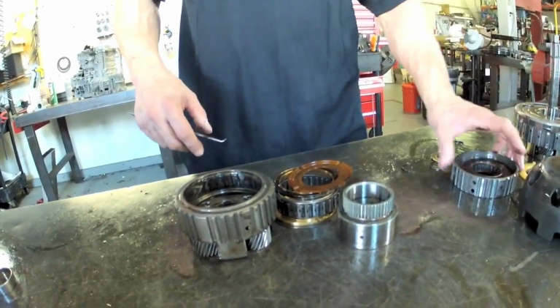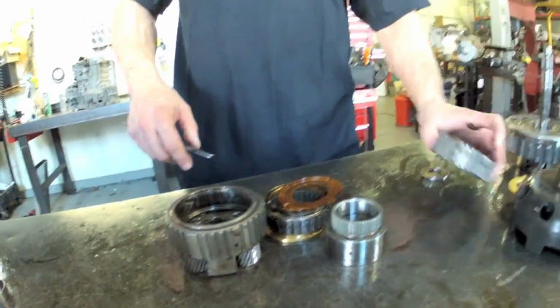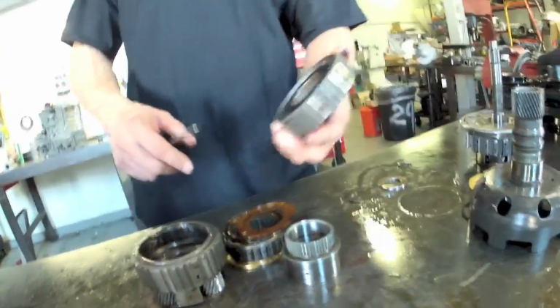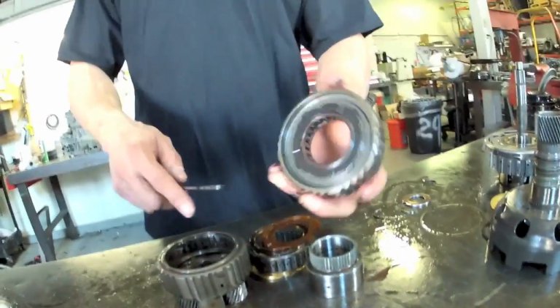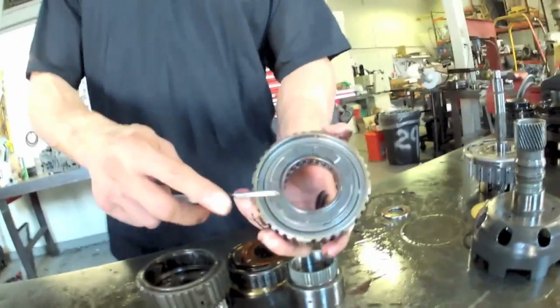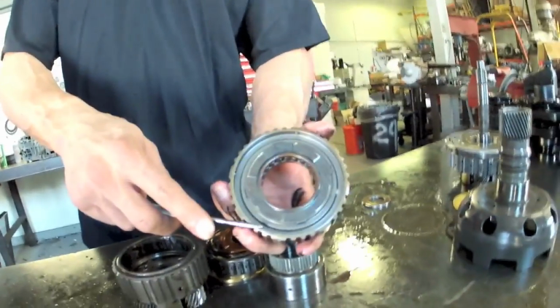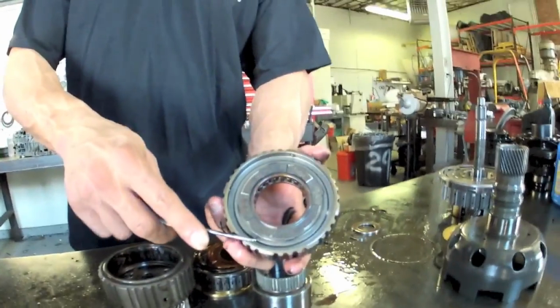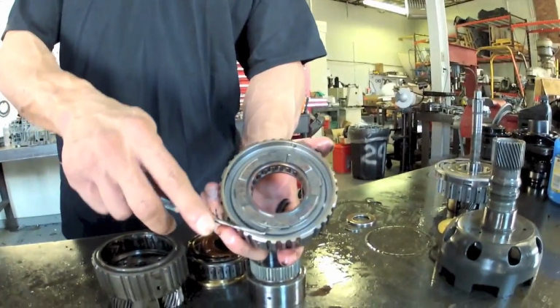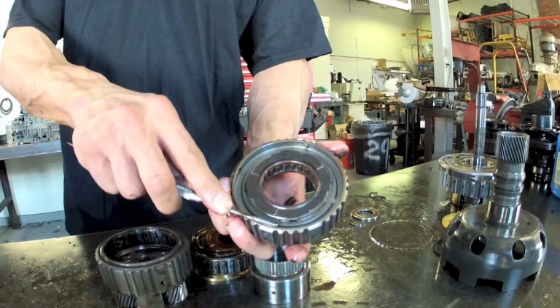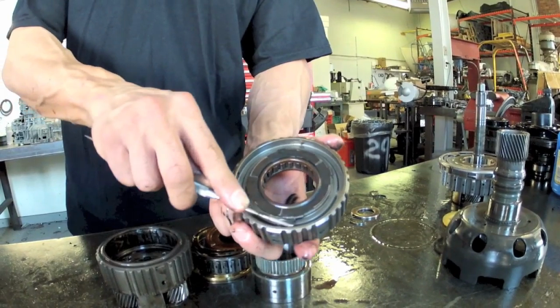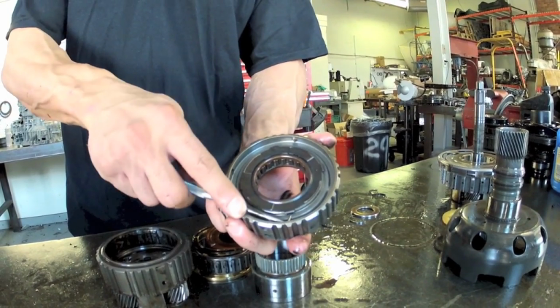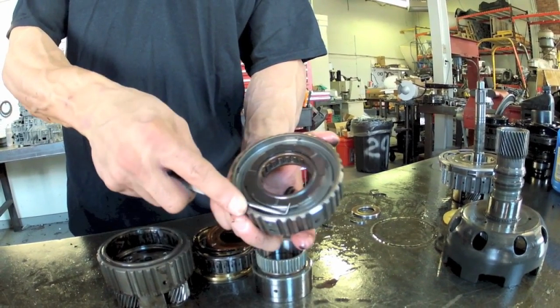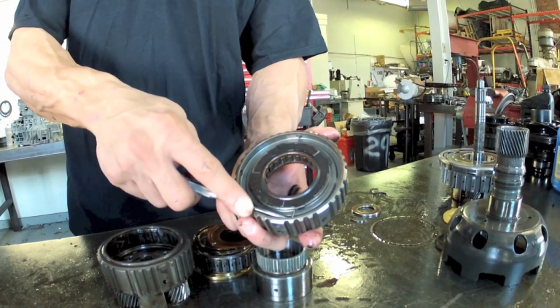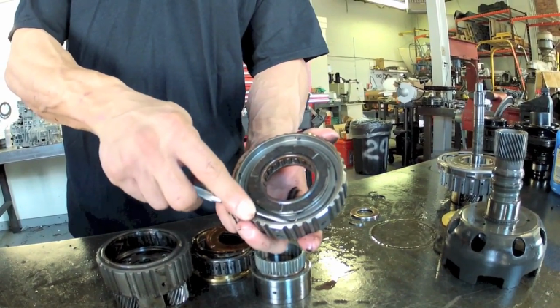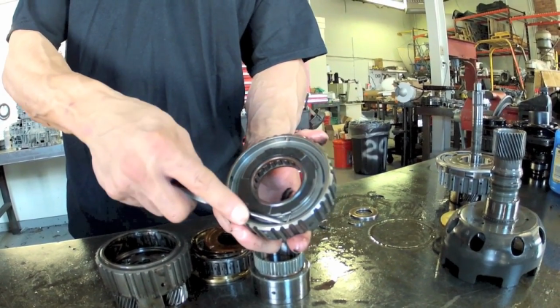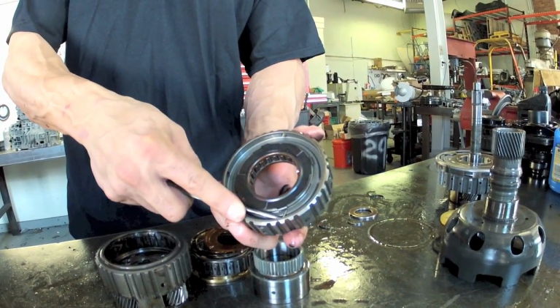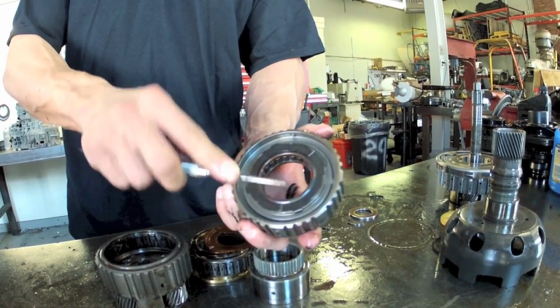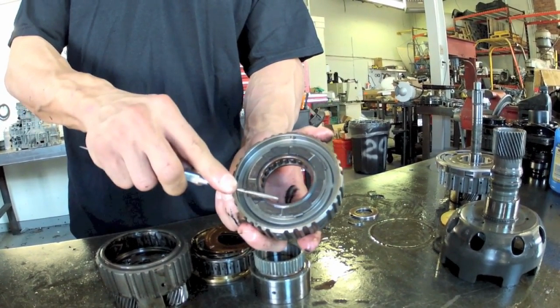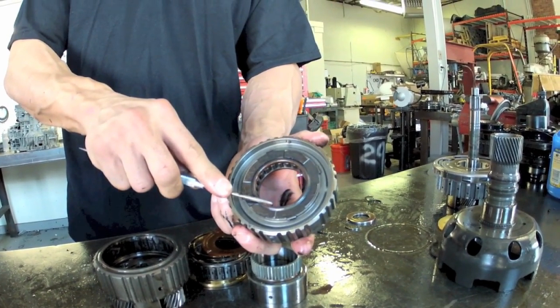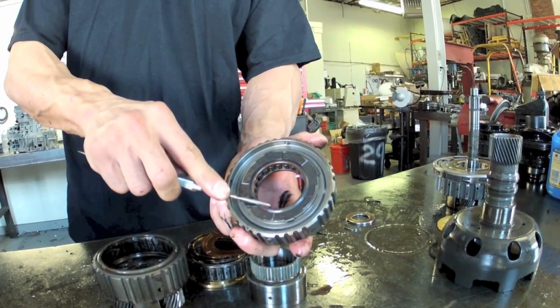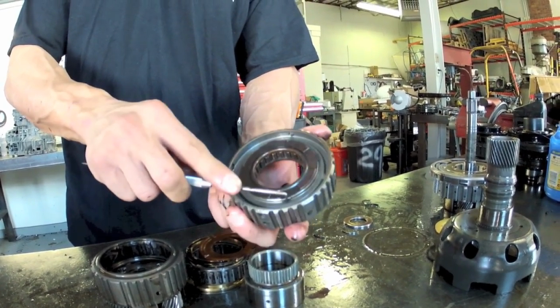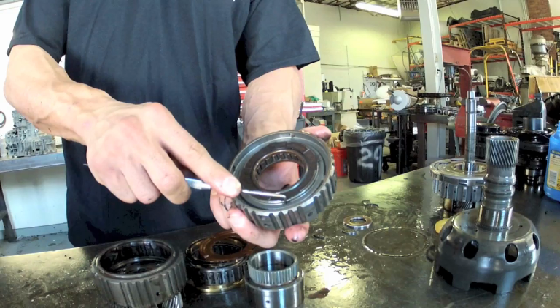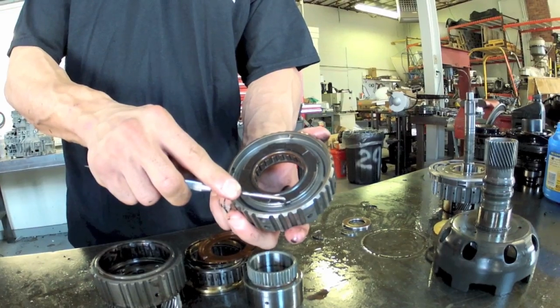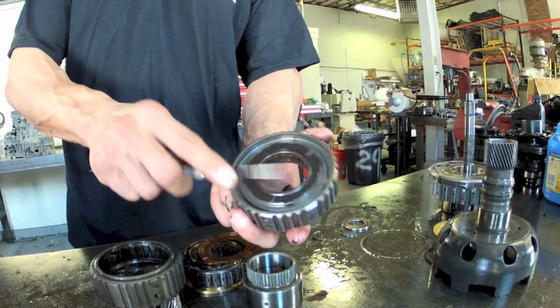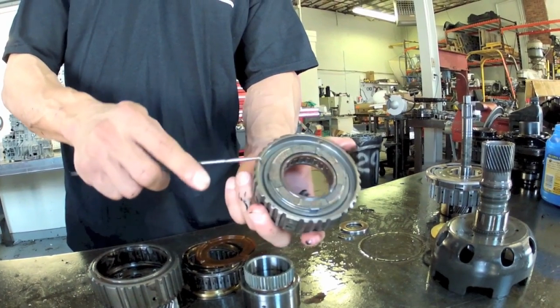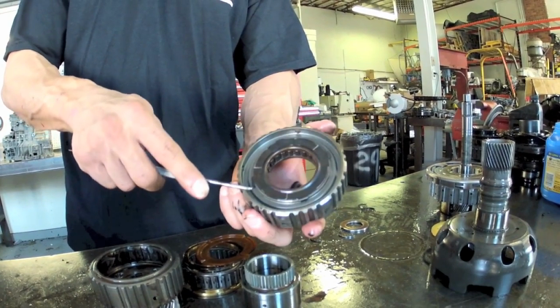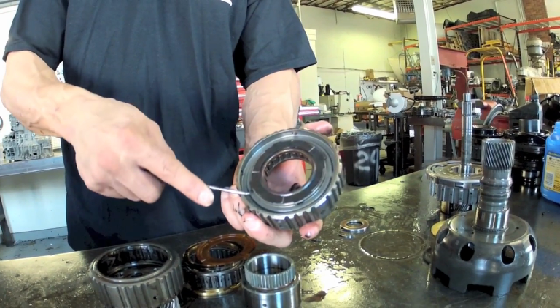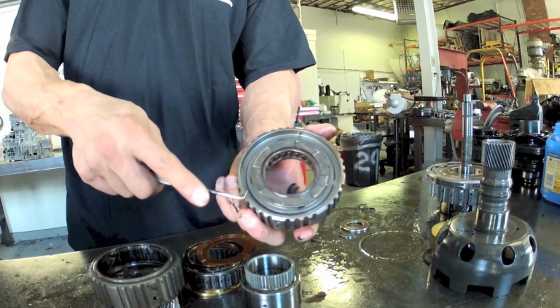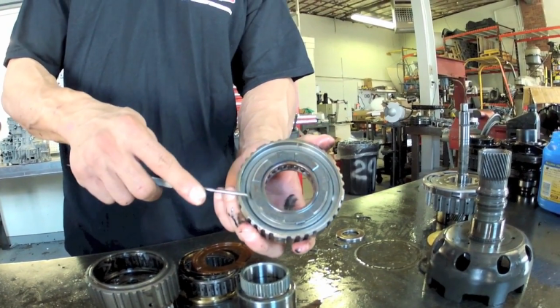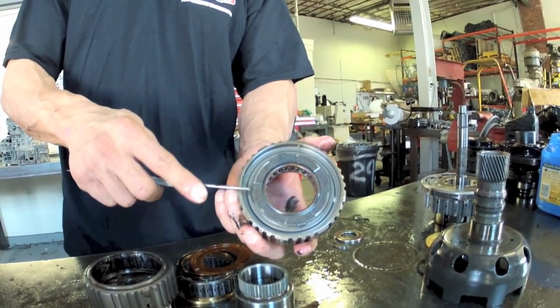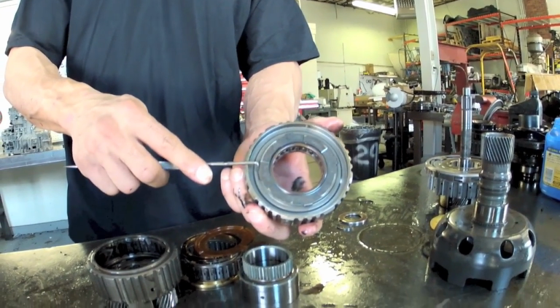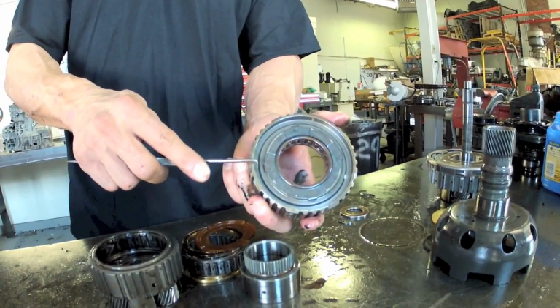The intermediate sprag is pretty much captured. So if you want to change this, you're going to have to pop this retainer off, change the element, and then pop it back on. You have to be real careful not to bend this because it's not going to sit on there right when you're done.